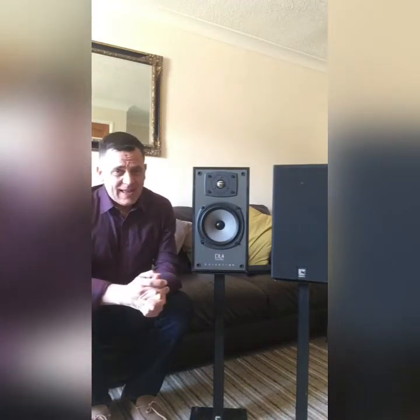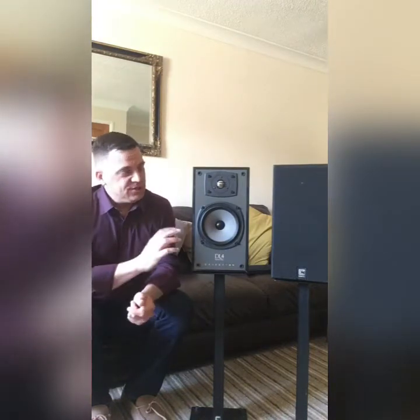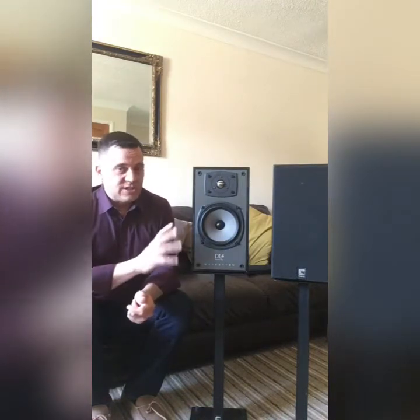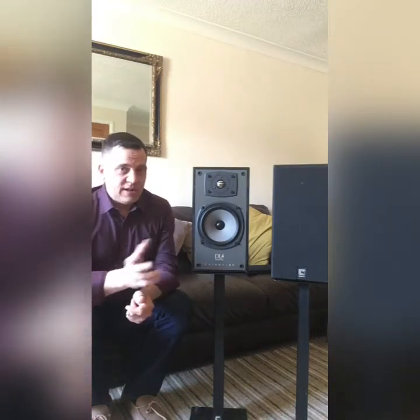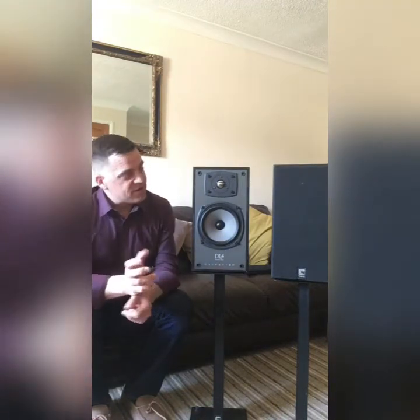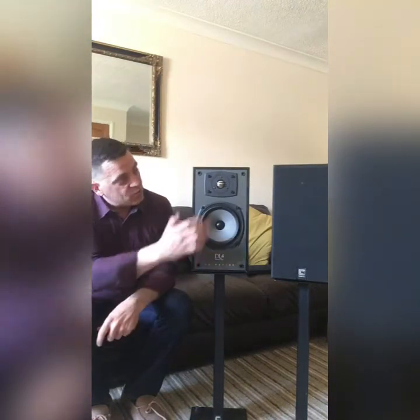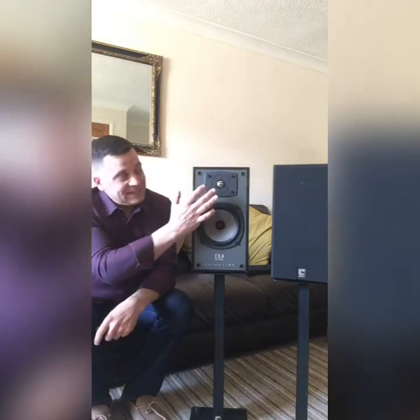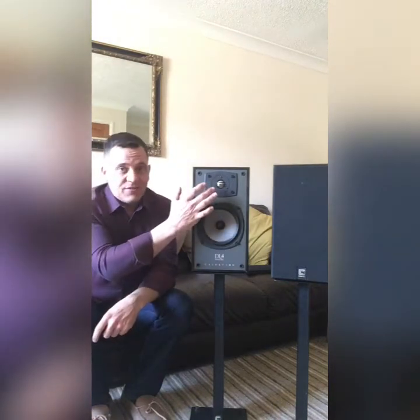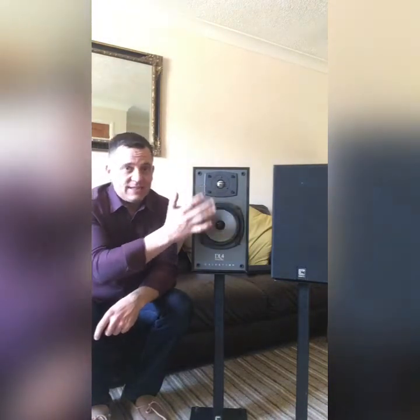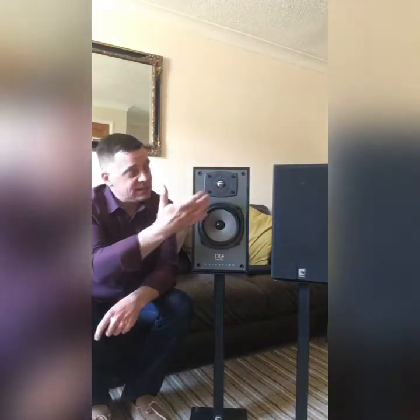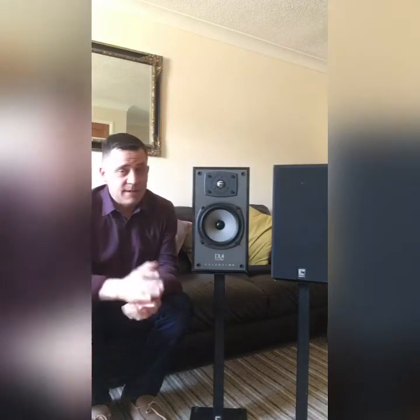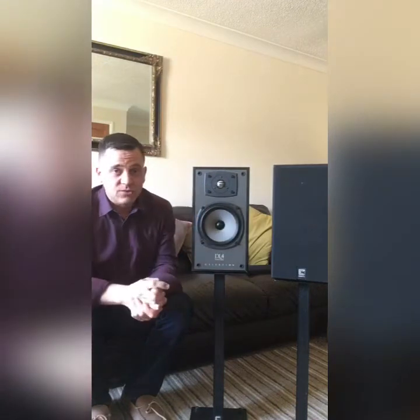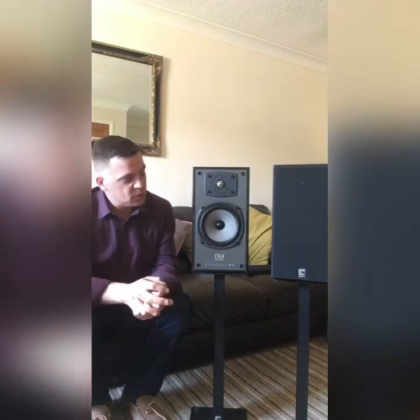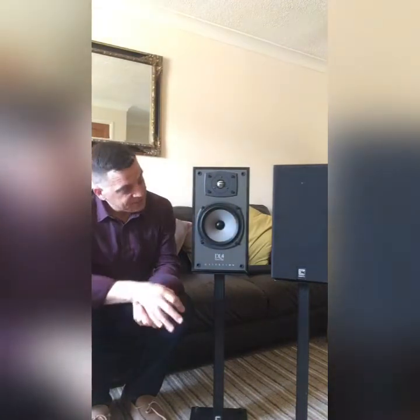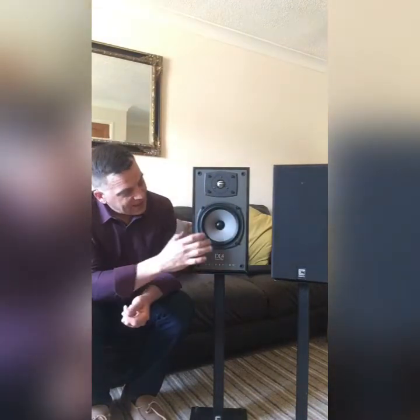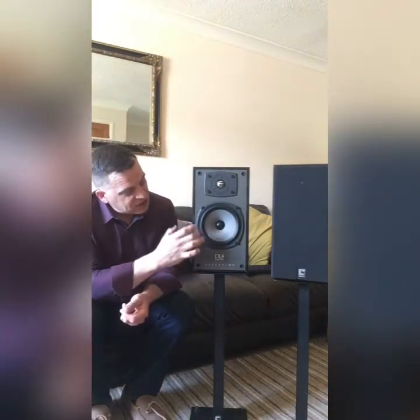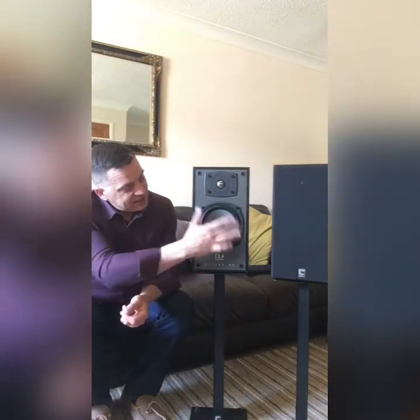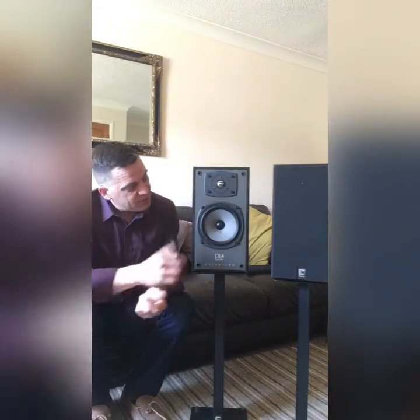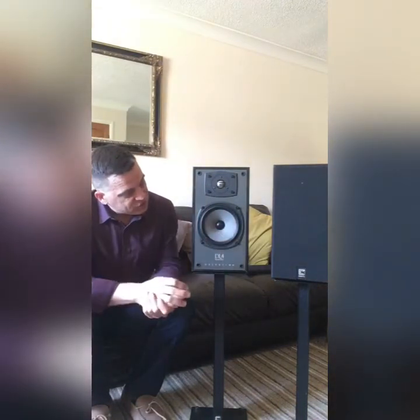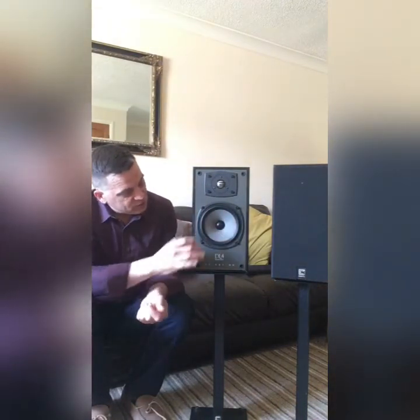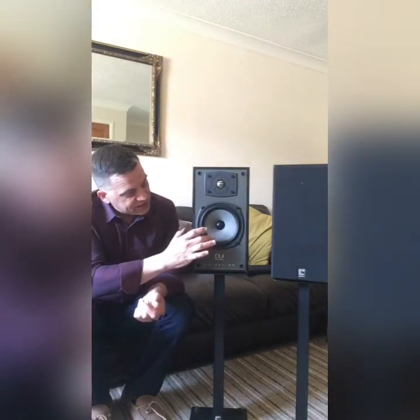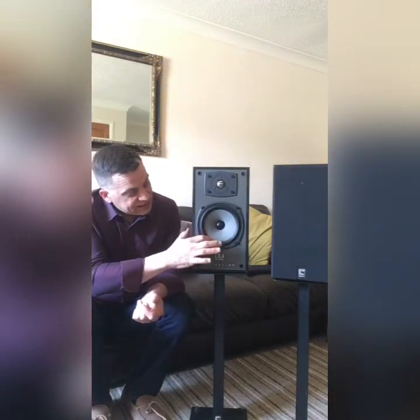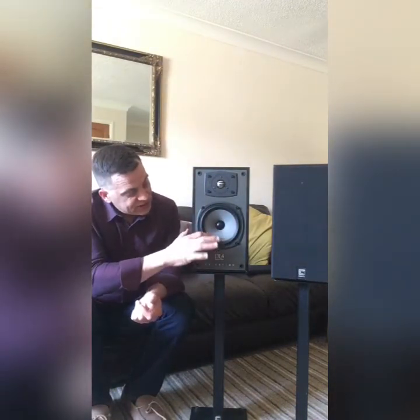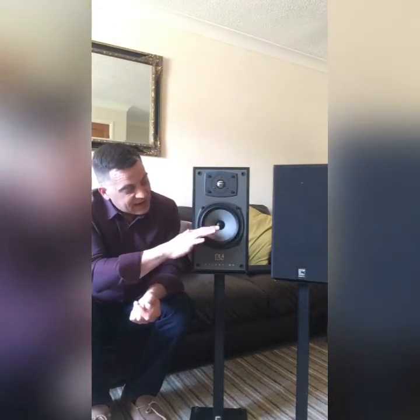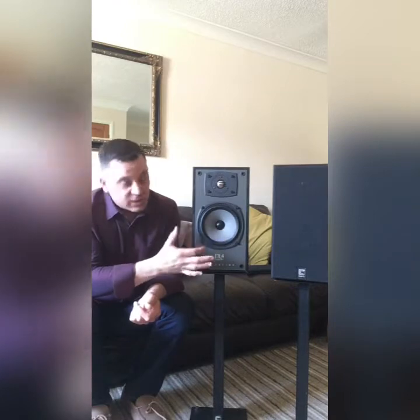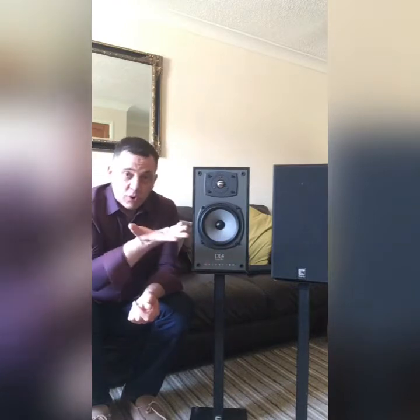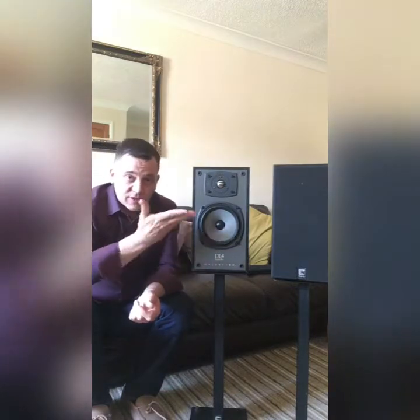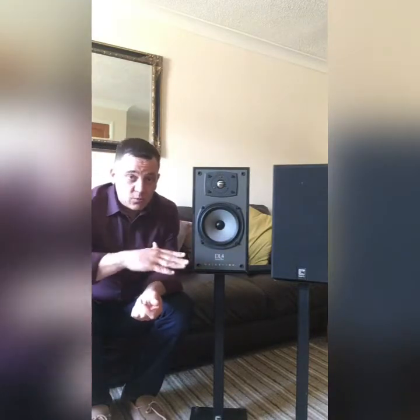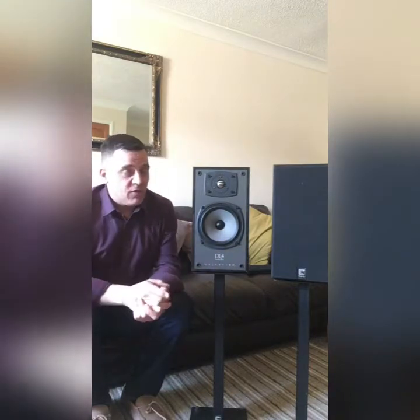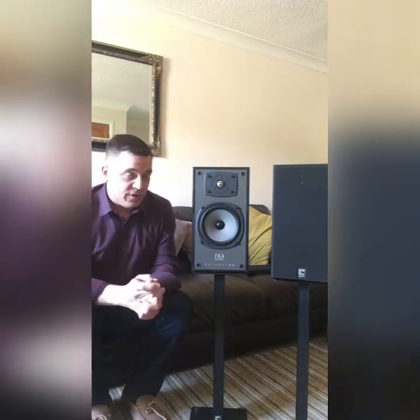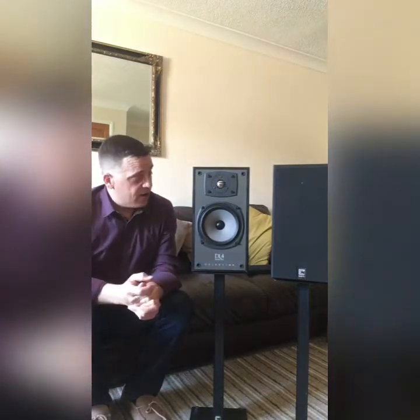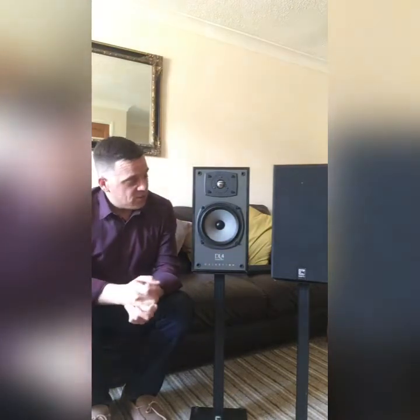These do differ slightly from the Series 1s. These have the later Titanium Metal Dome tweeter and a slightly different bass driver with the surrounds outwardly rolled rather than inwardly rolled on the earlier one.